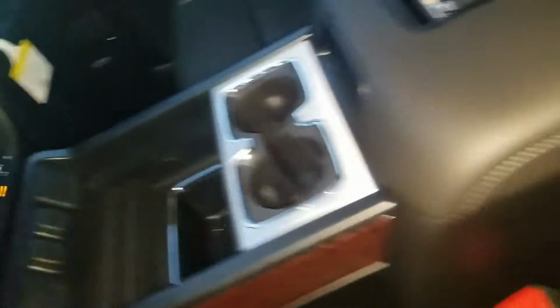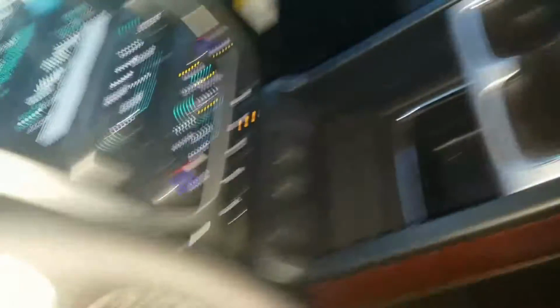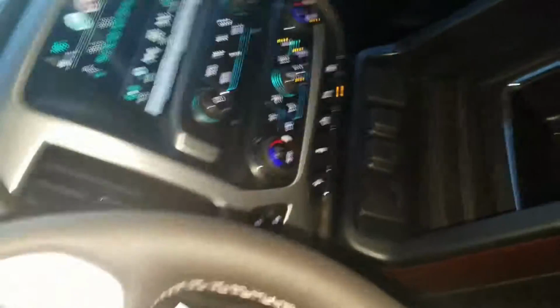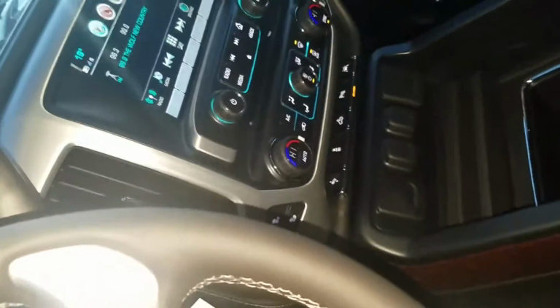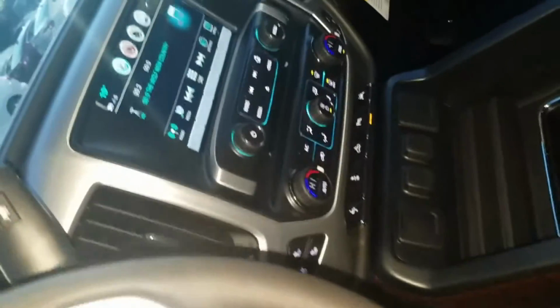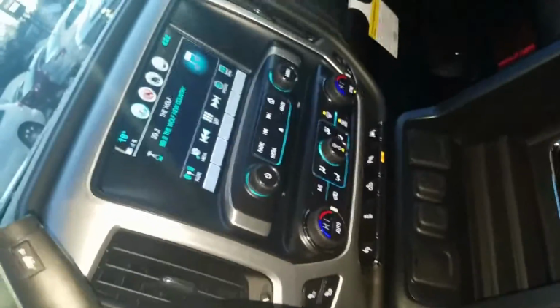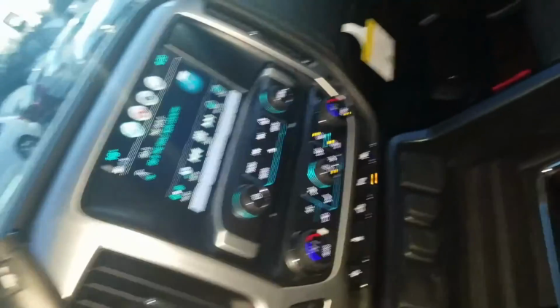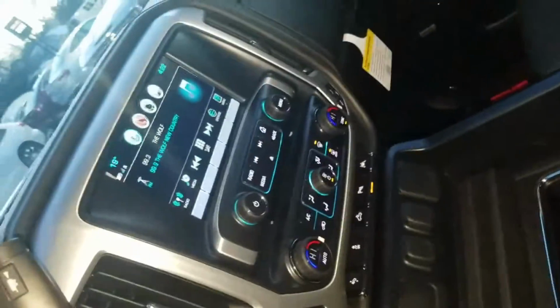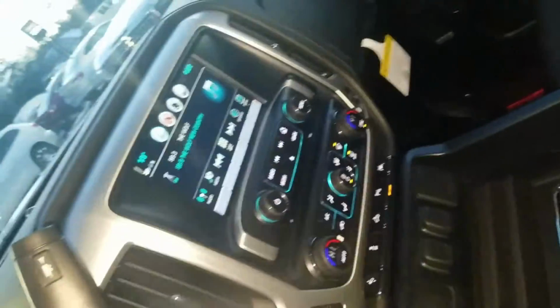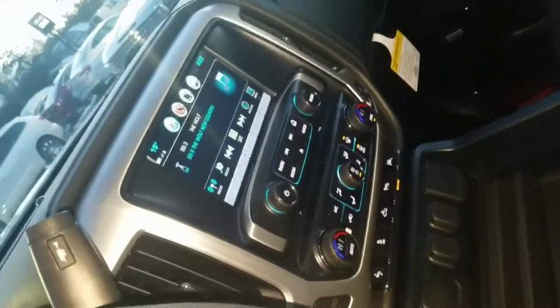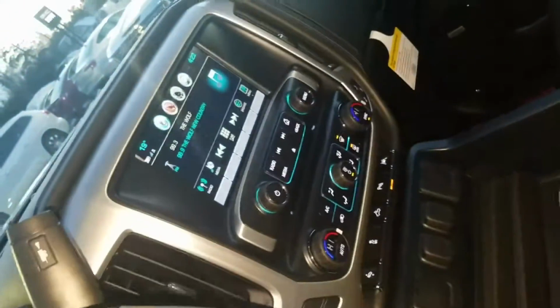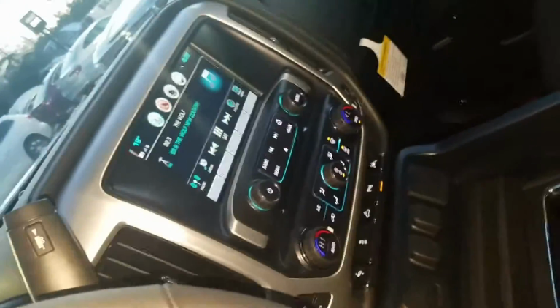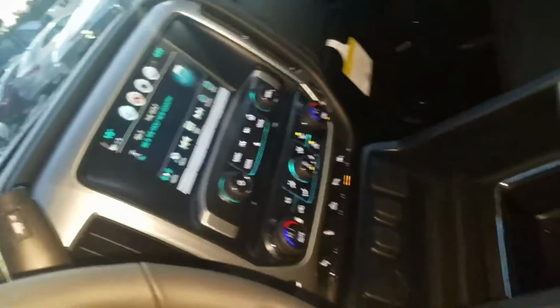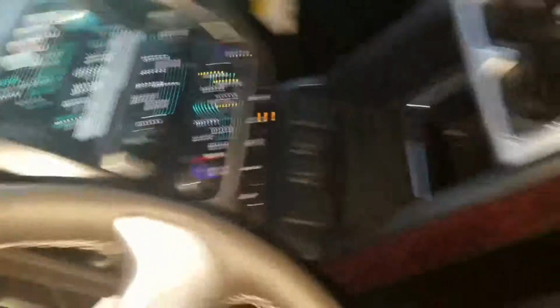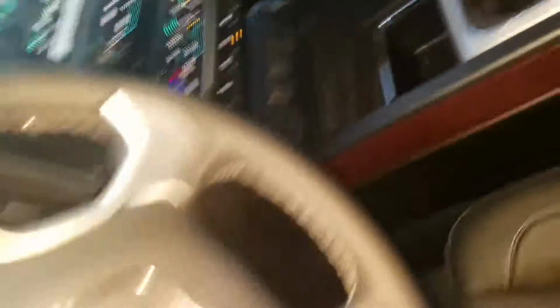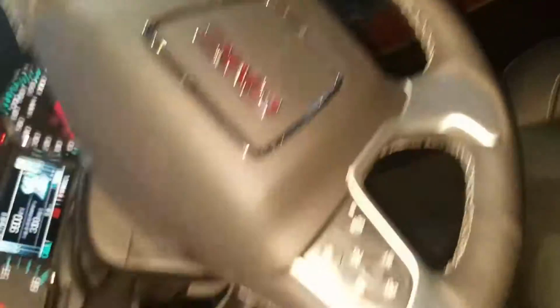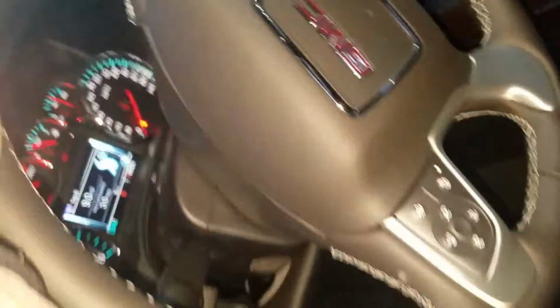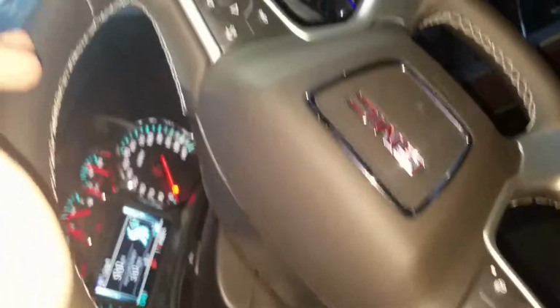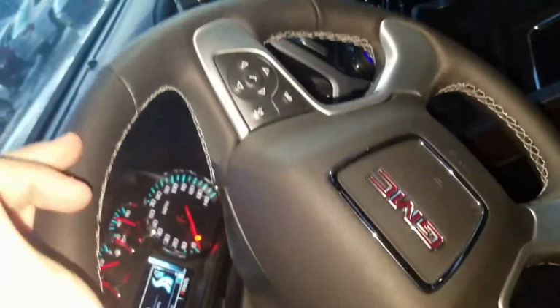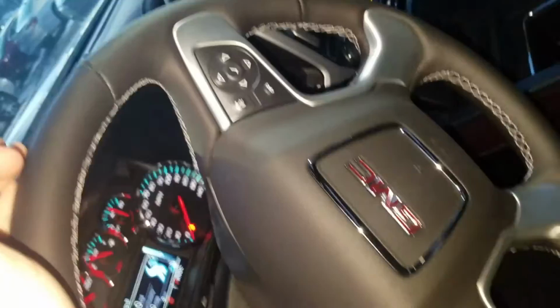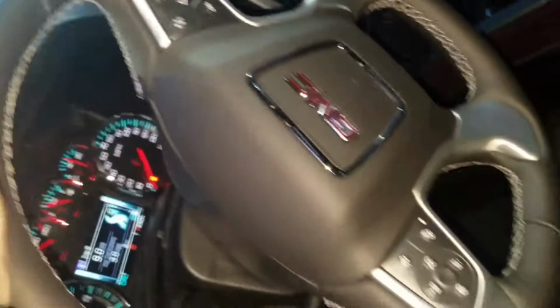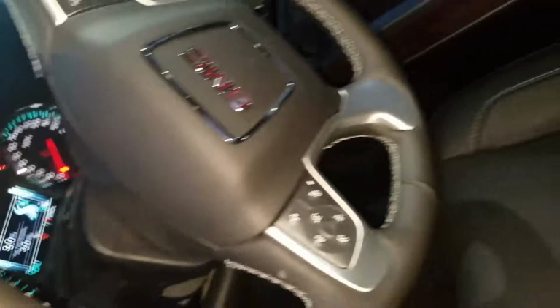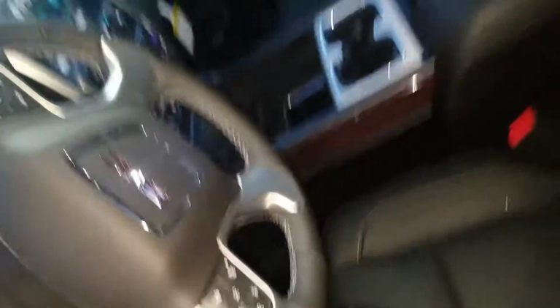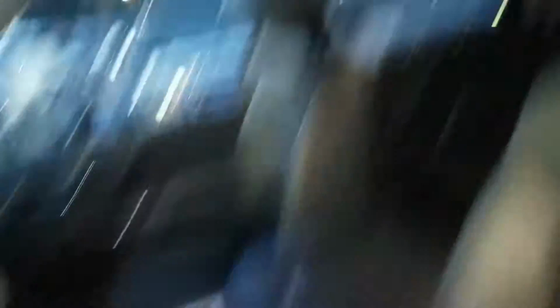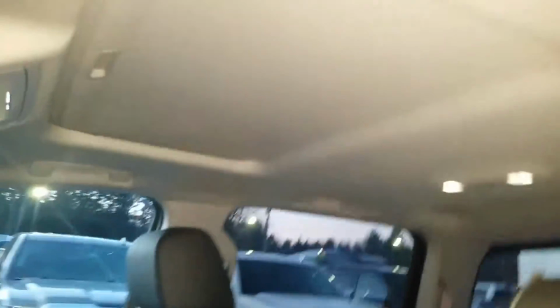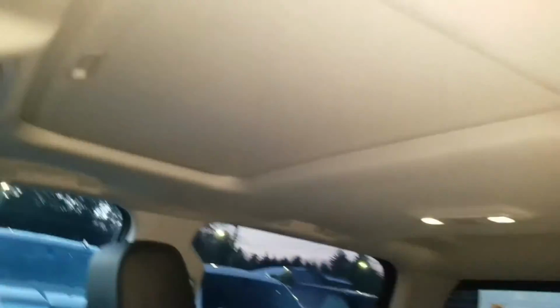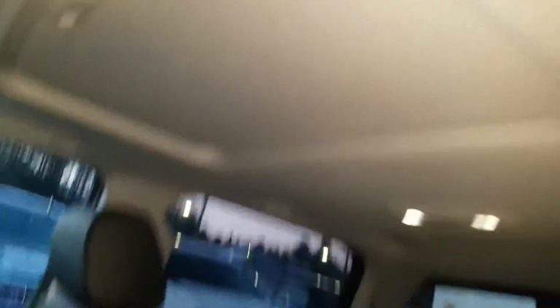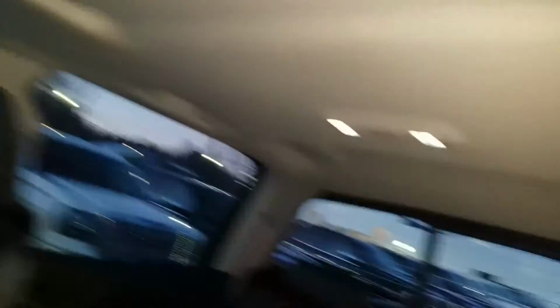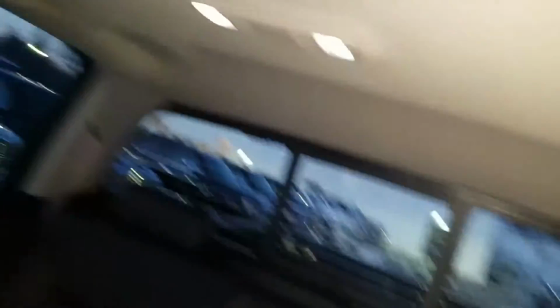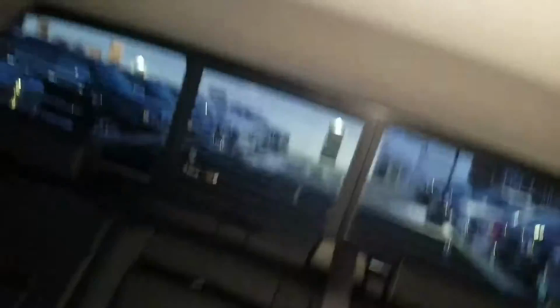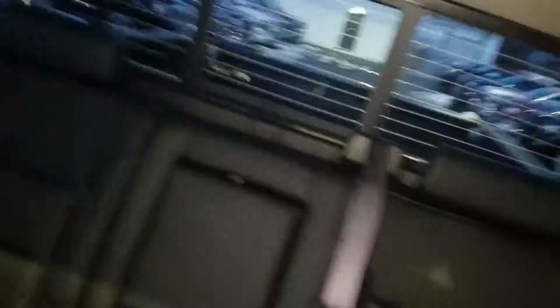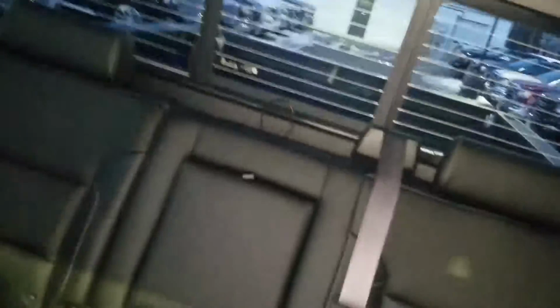This one's got your heated and AC seats, as well as your touchscreen radio, Bluetooth, and backup camera. All your steering wheel controls here. Got the sunroof as well as the power sliding rear window.